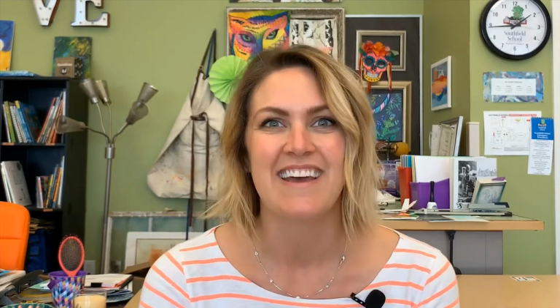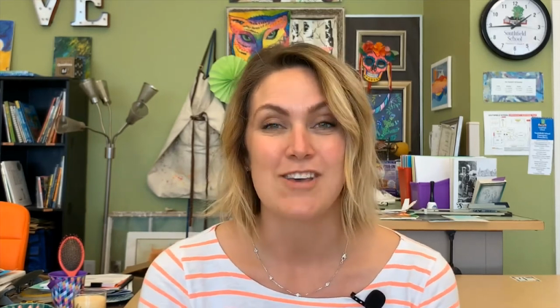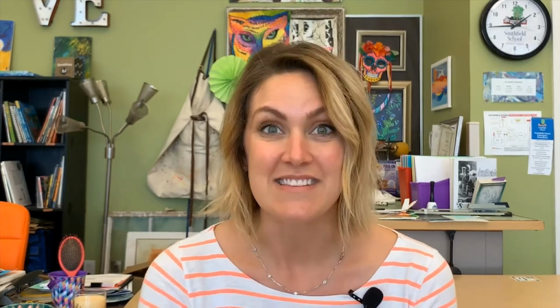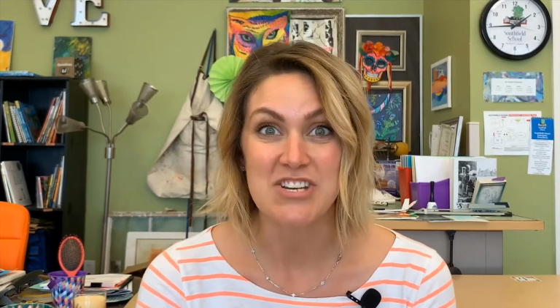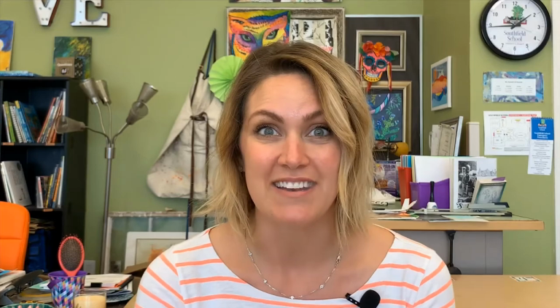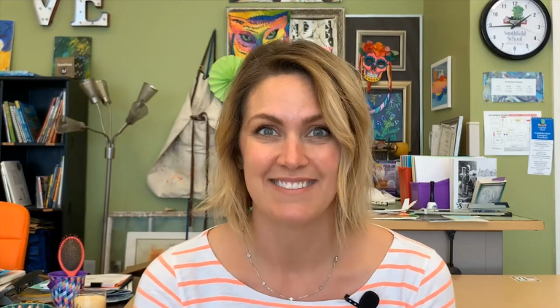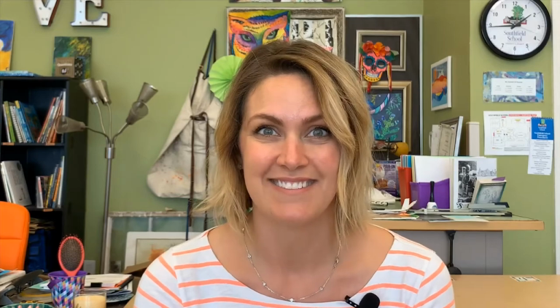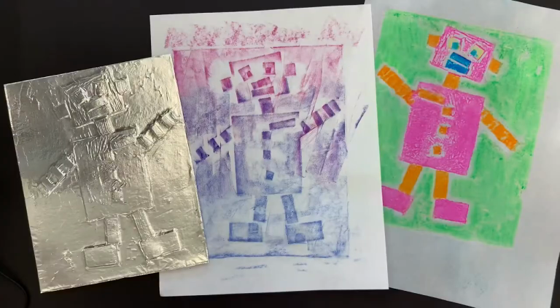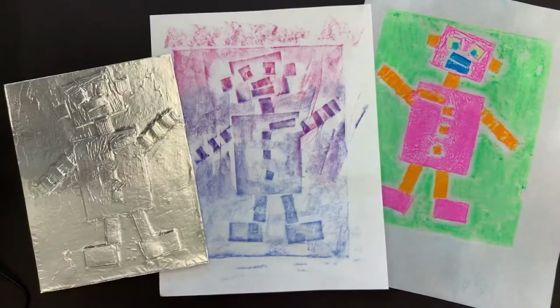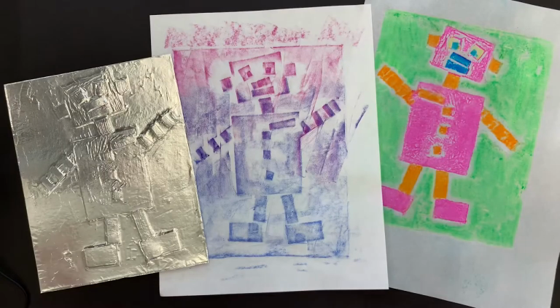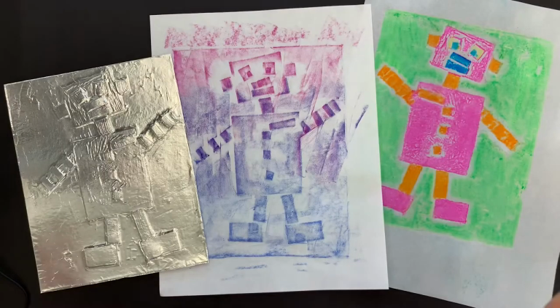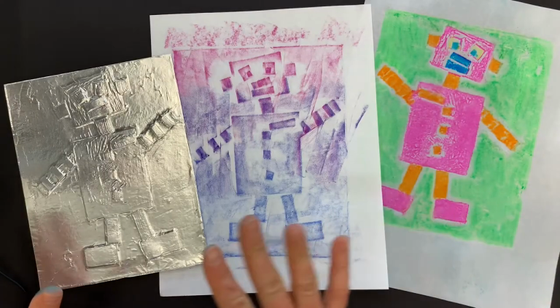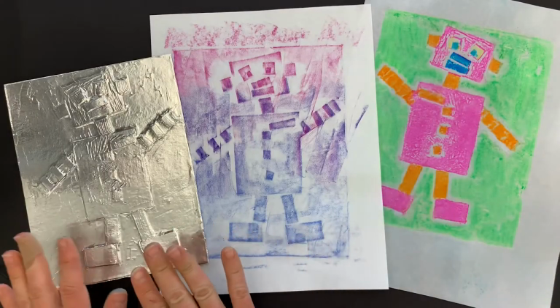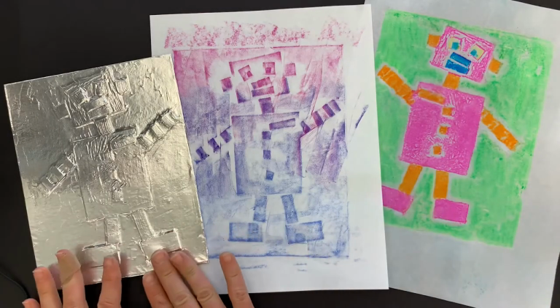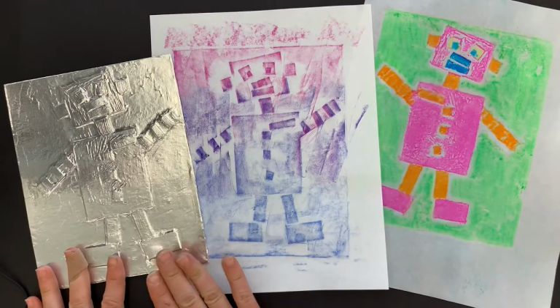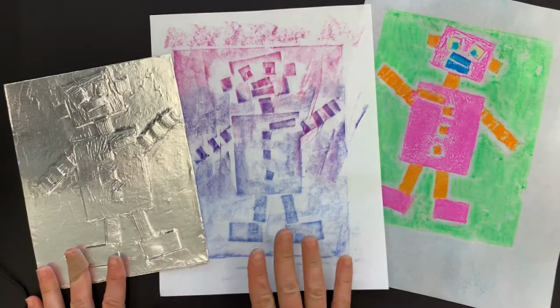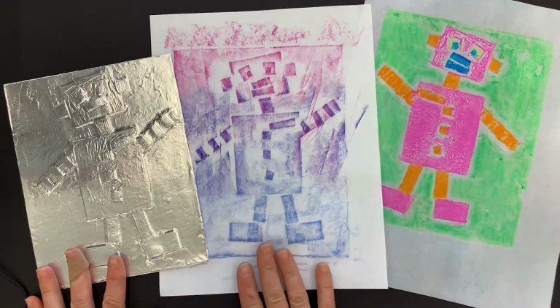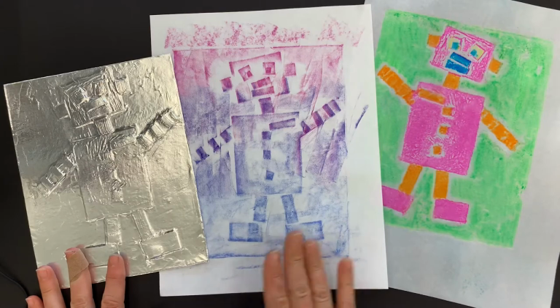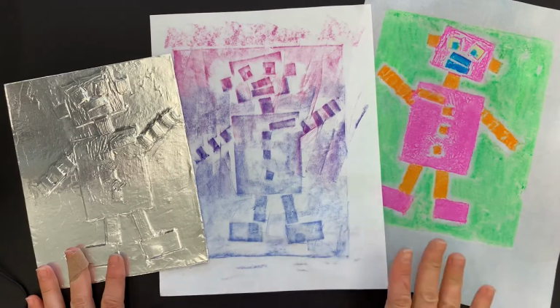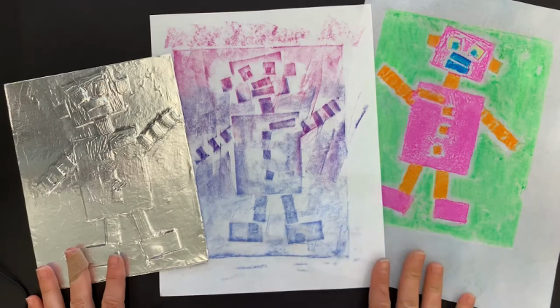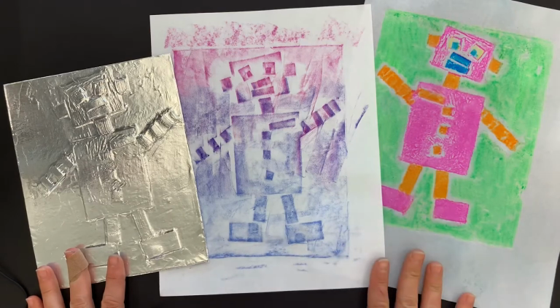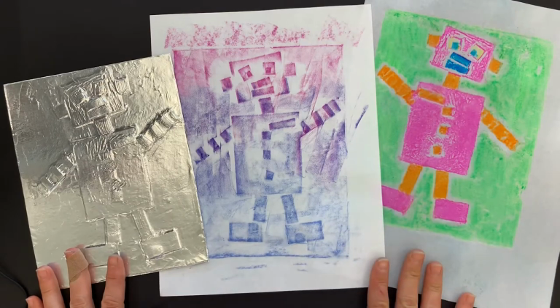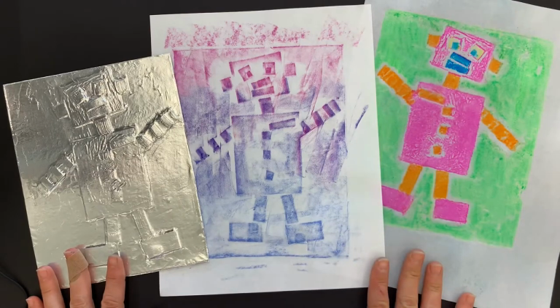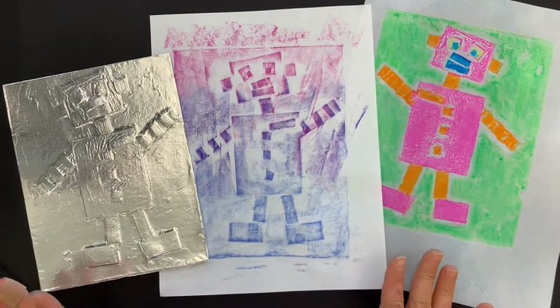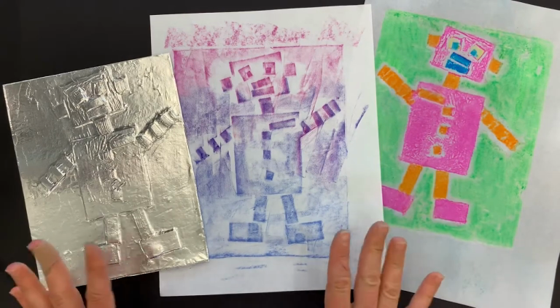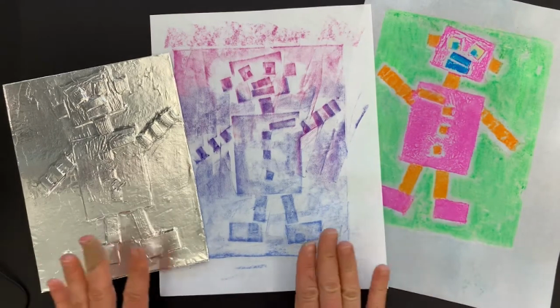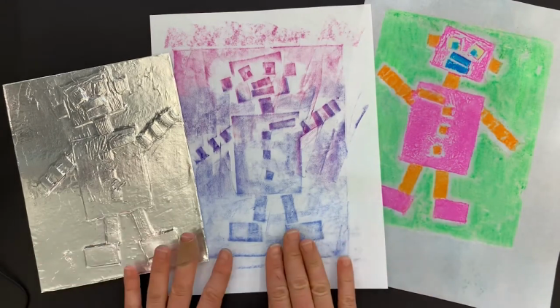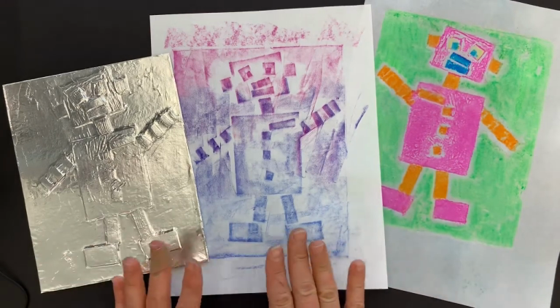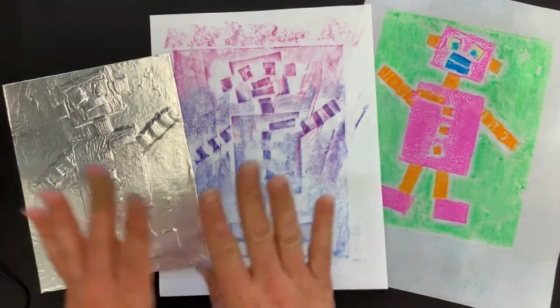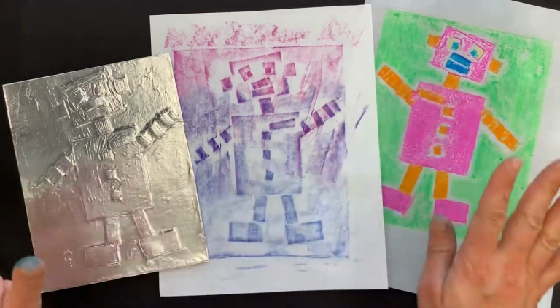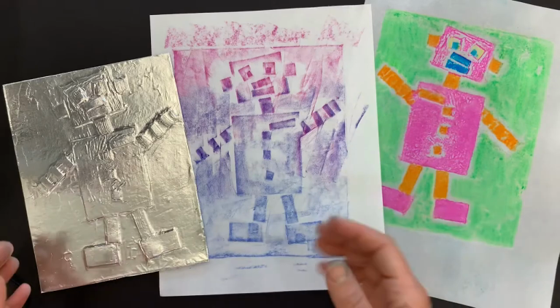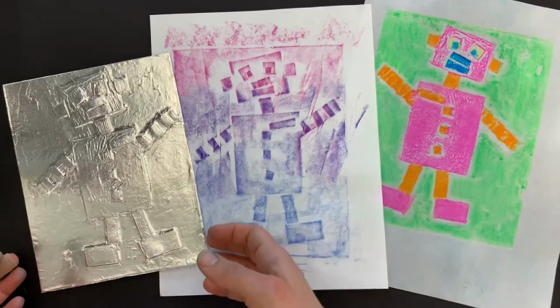So let's get started. Now with this colograph you're going to be able to make rubbings and marker prints, but first let me show you how we make a colograph.